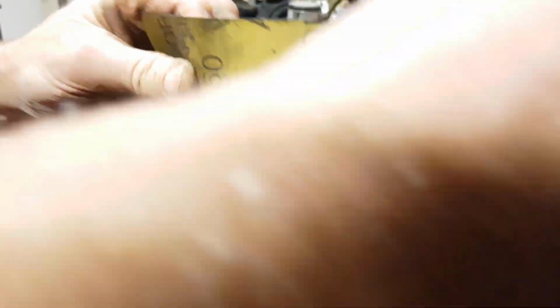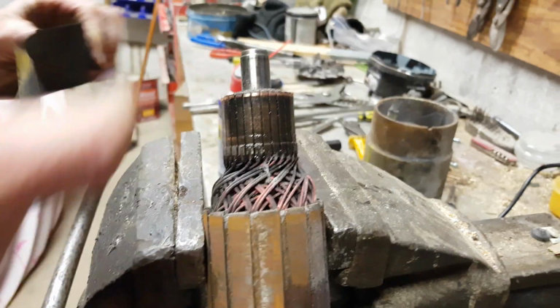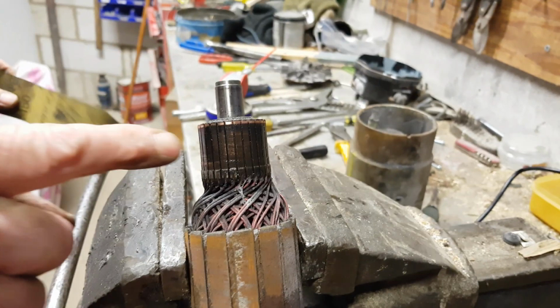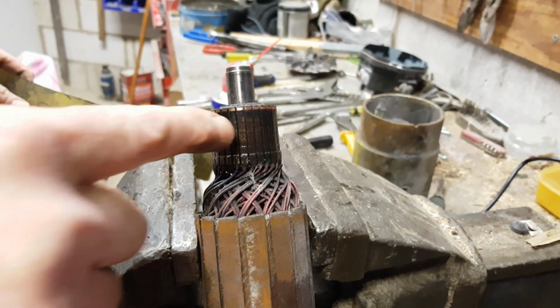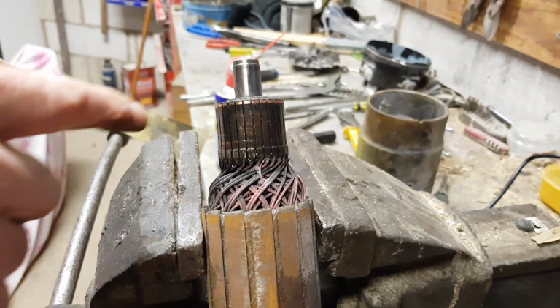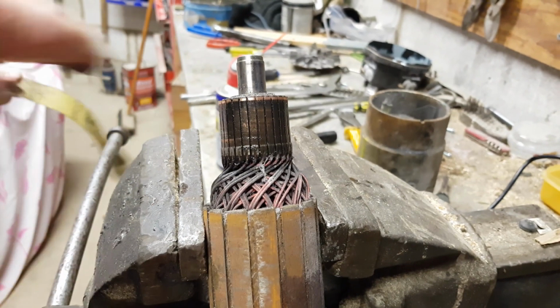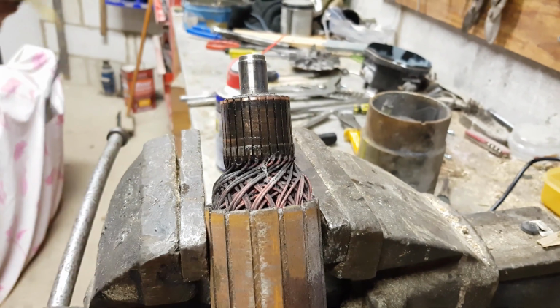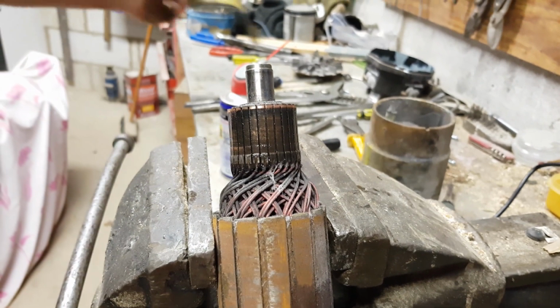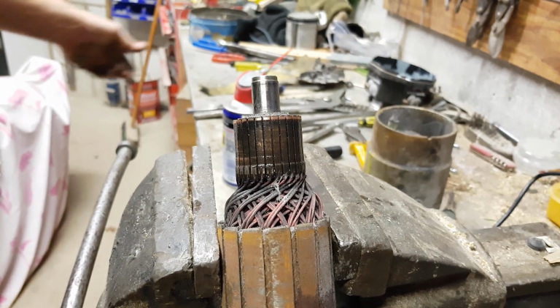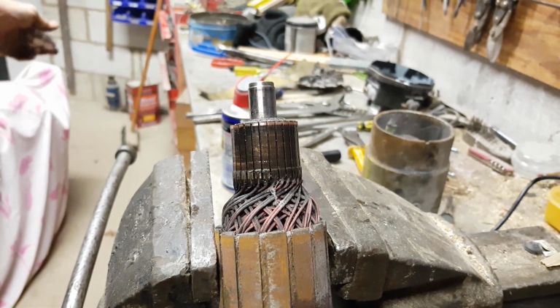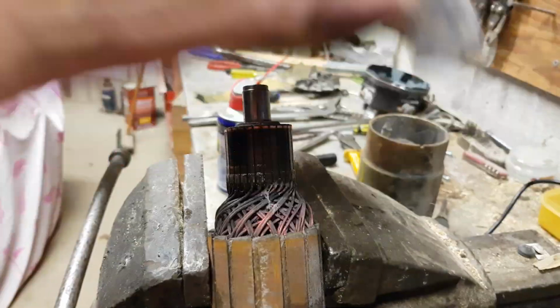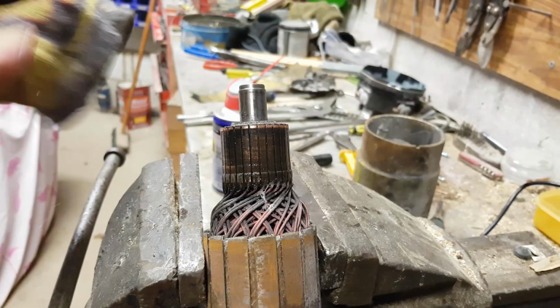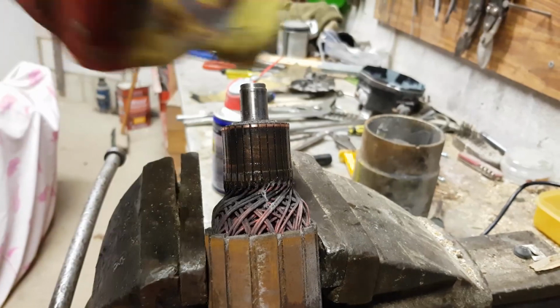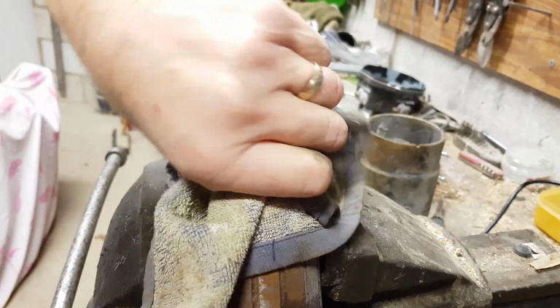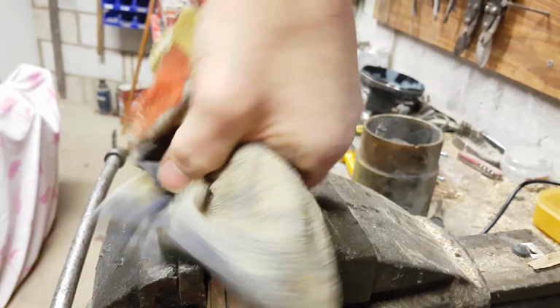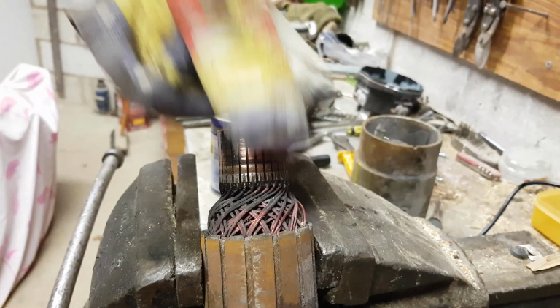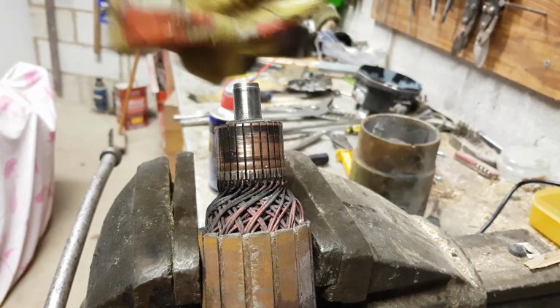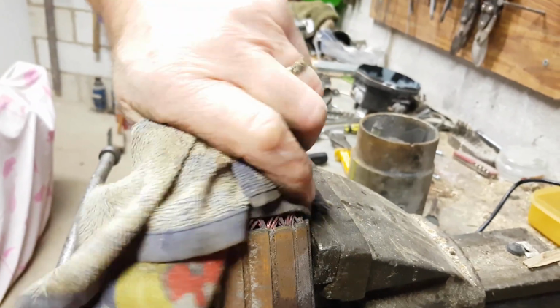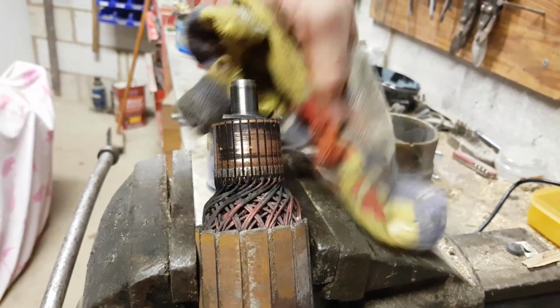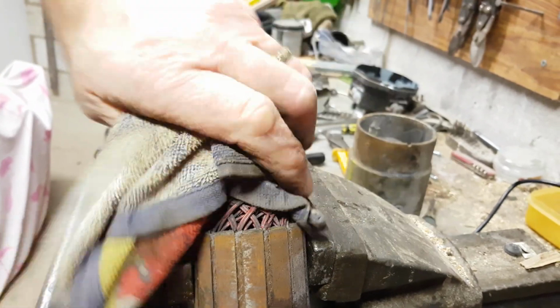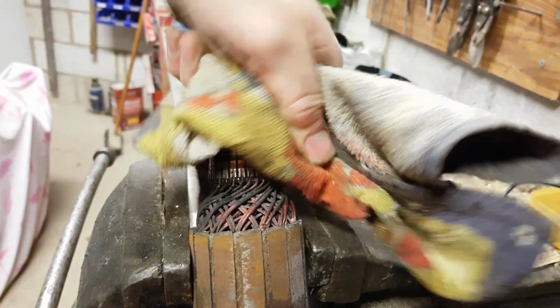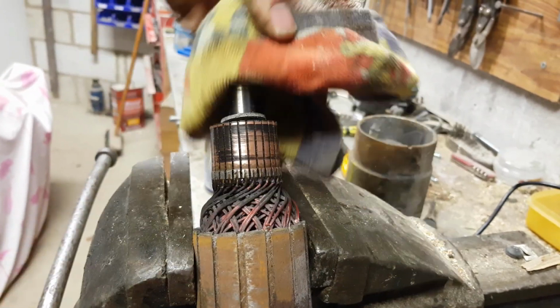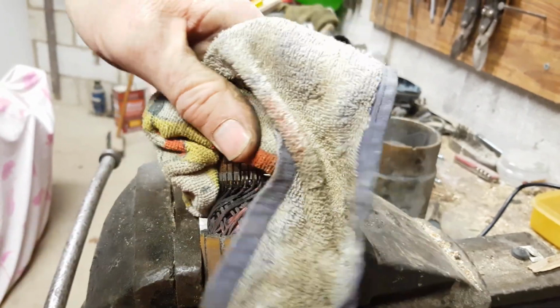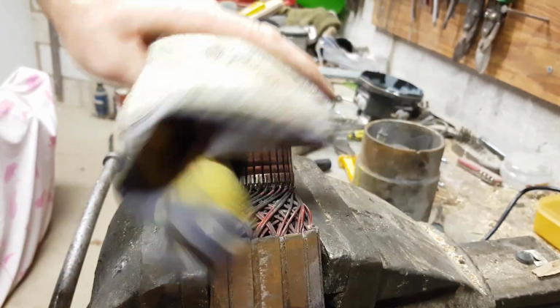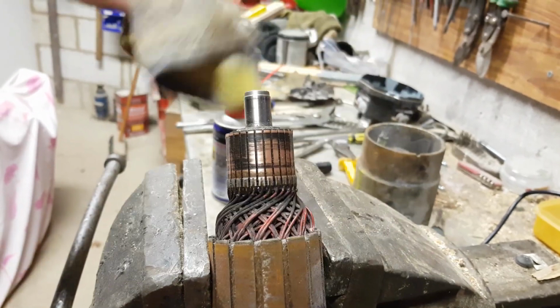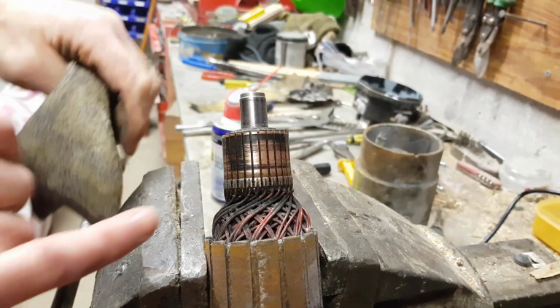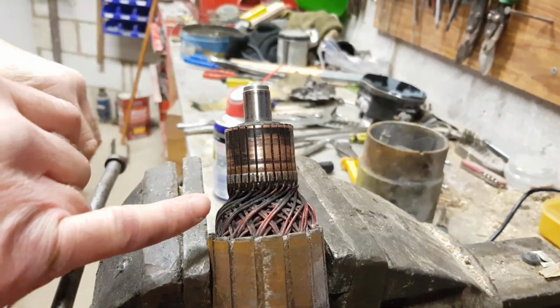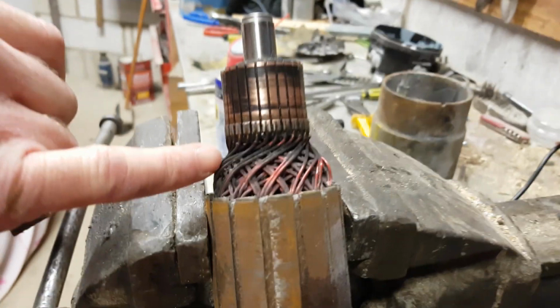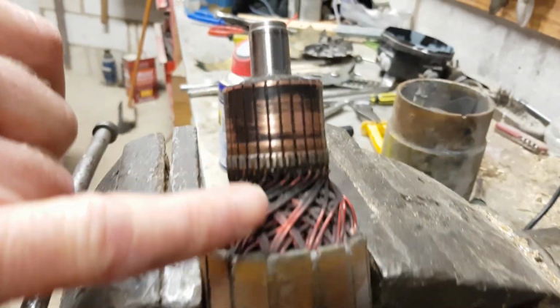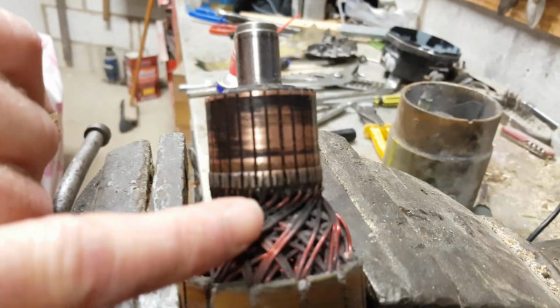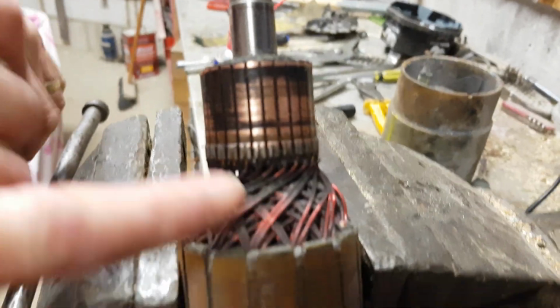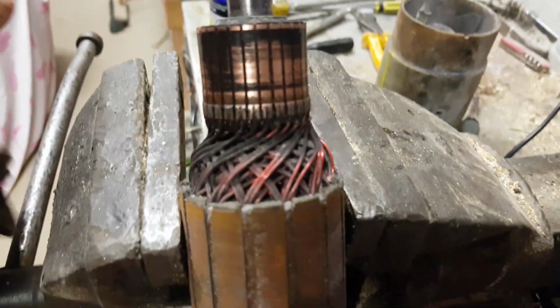What you've got is positive, negative, positive, negative all the way around. And you can see they're wired into the segments.